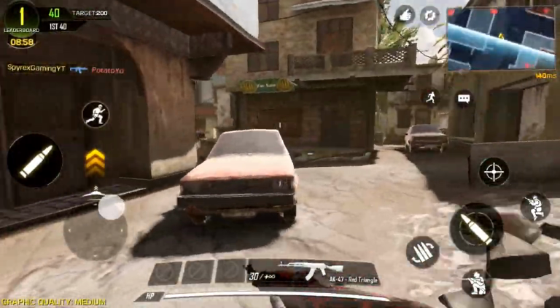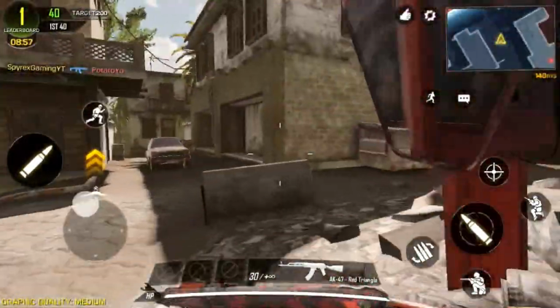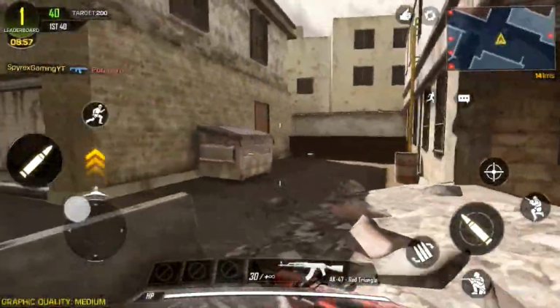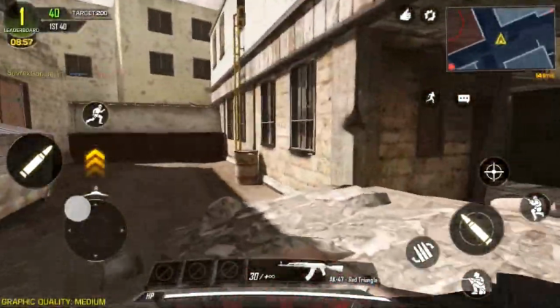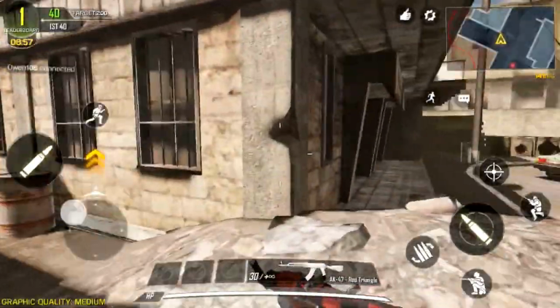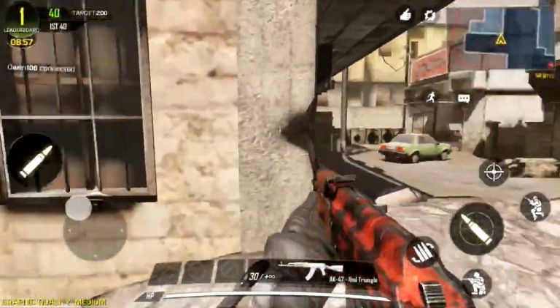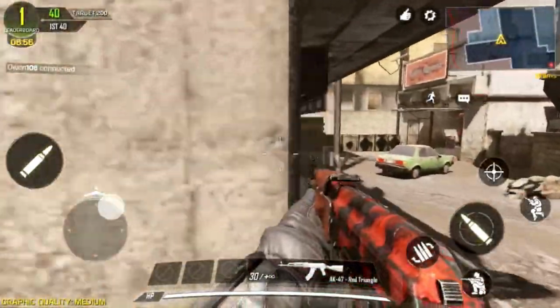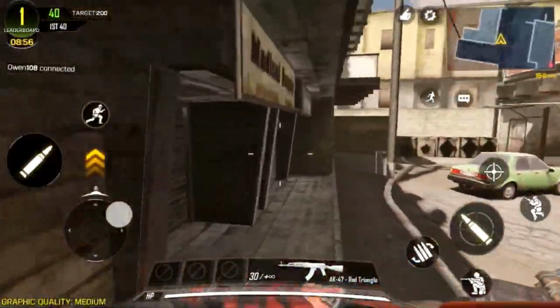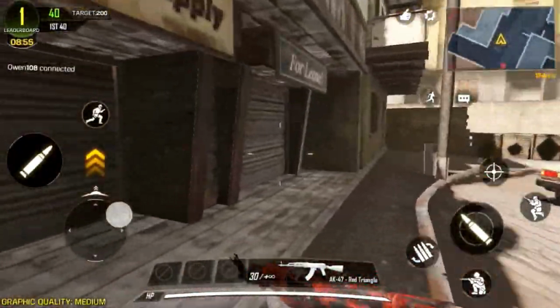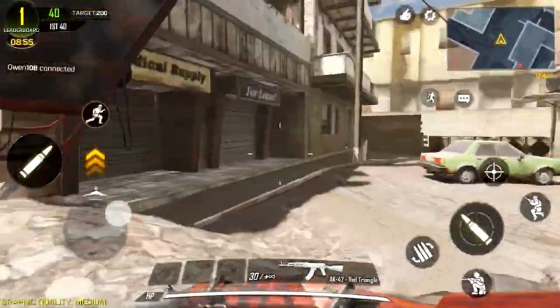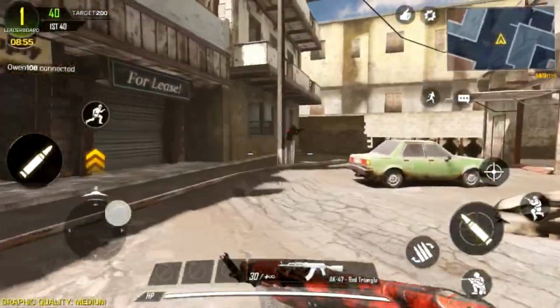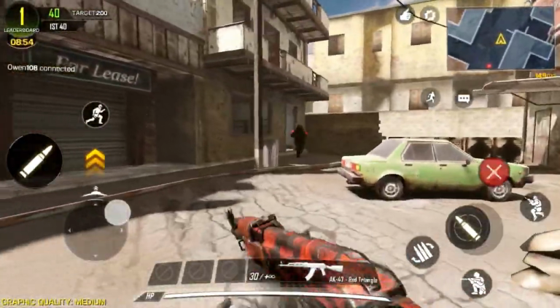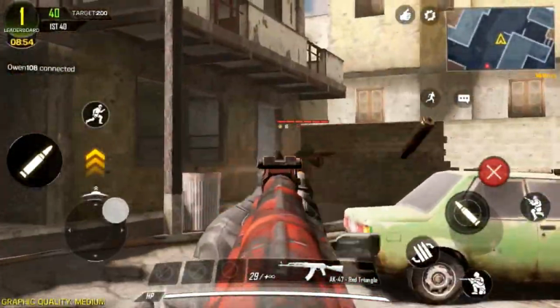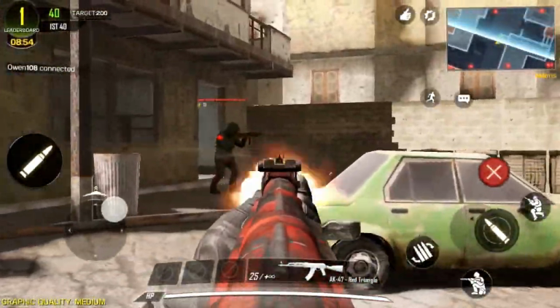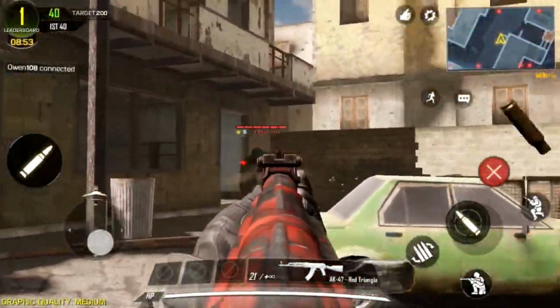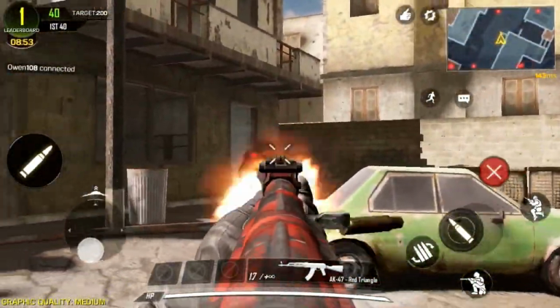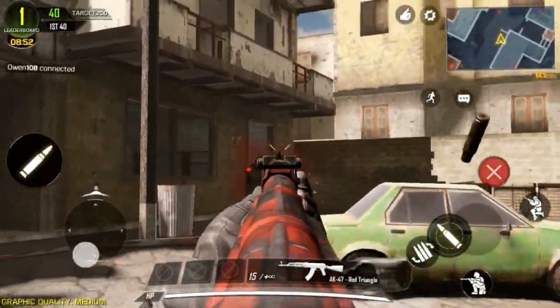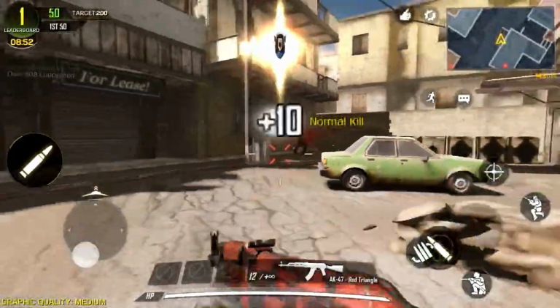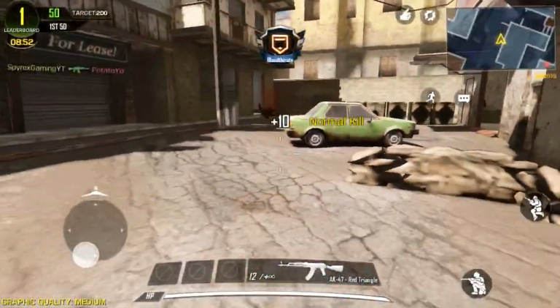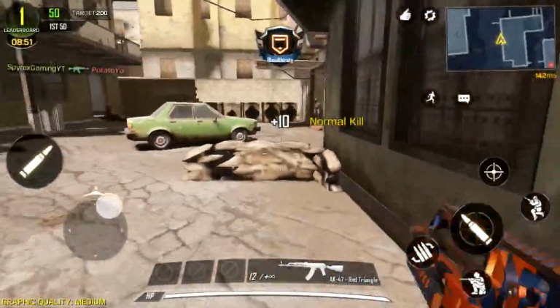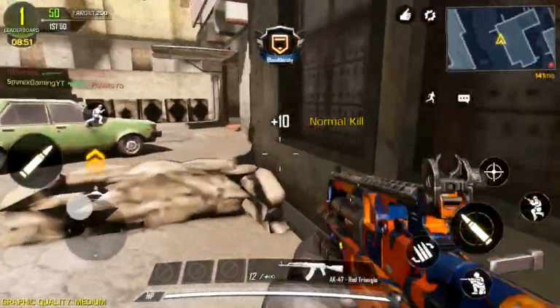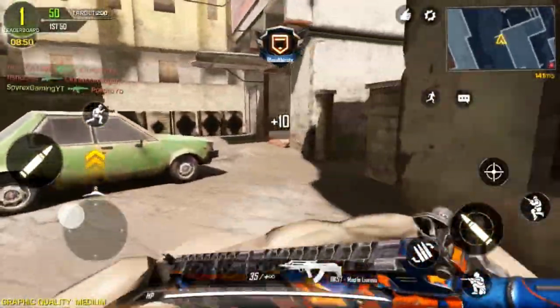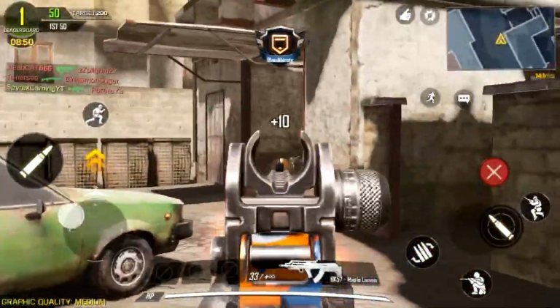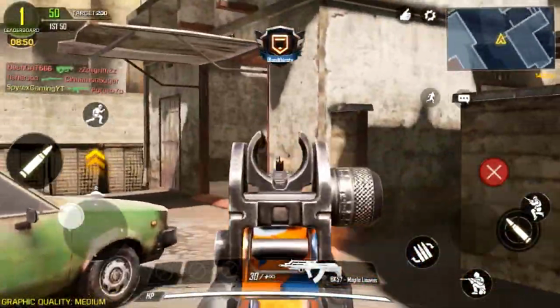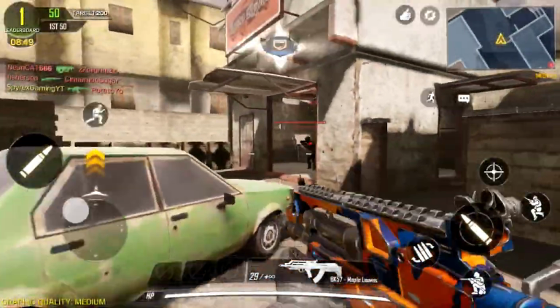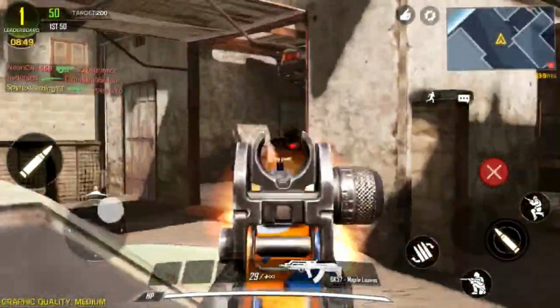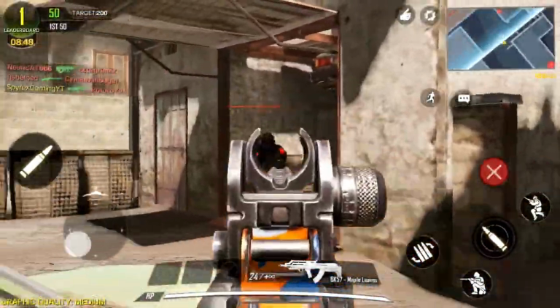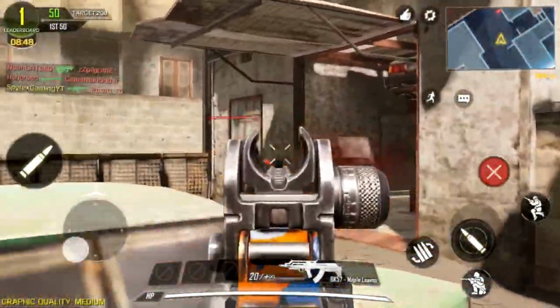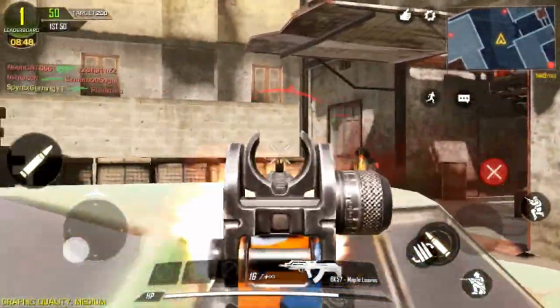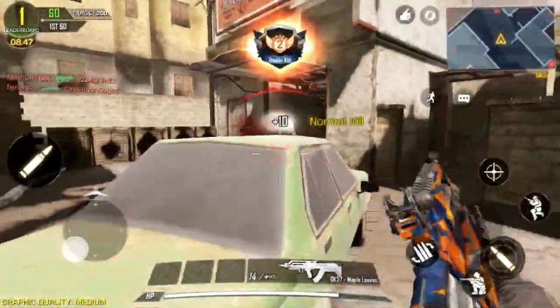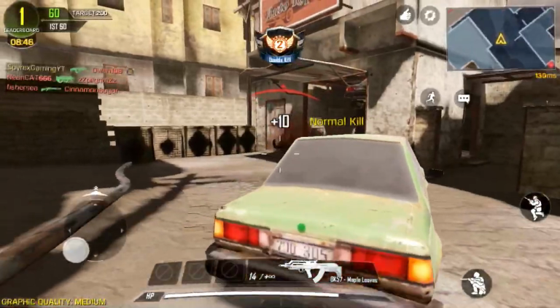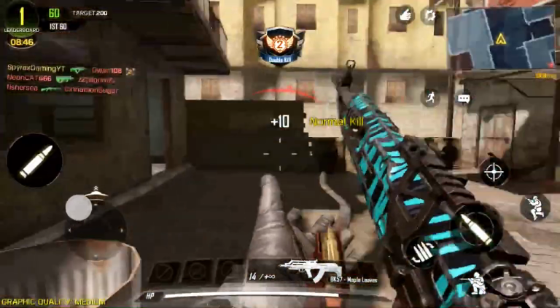Now we're using the AK-47 — this is the gun I was talking about. It's got a red camo and there you go.